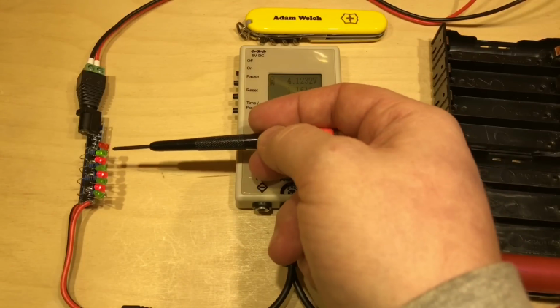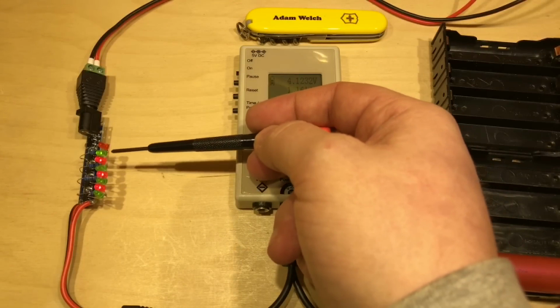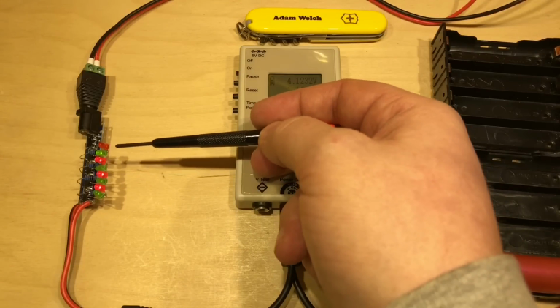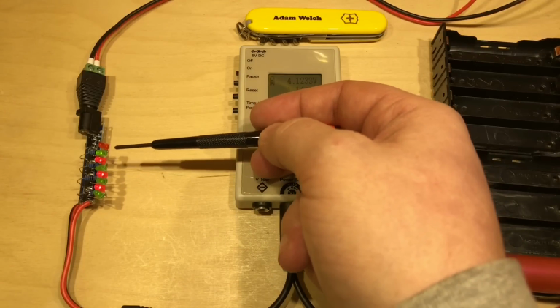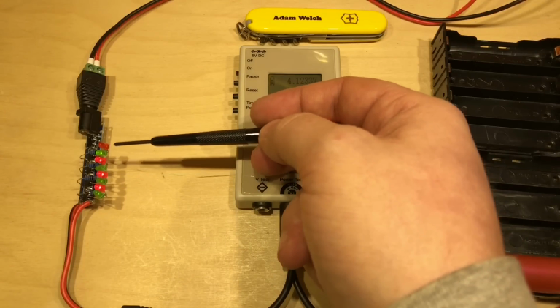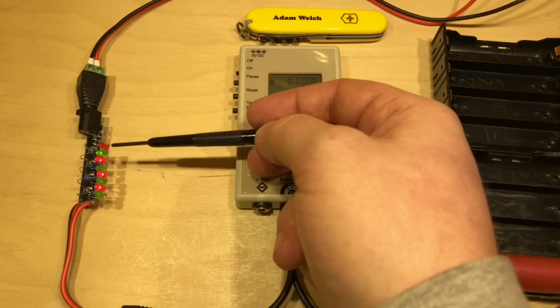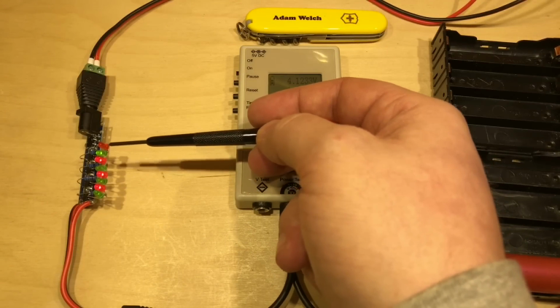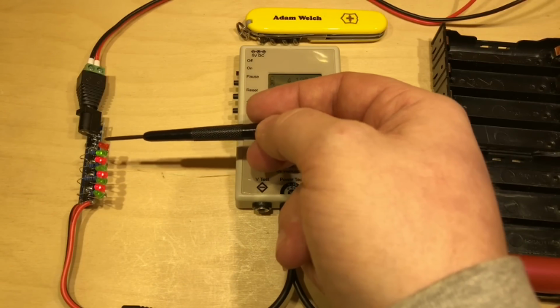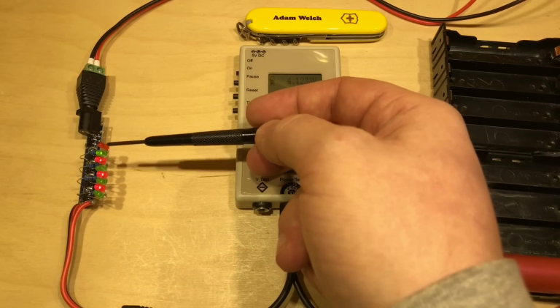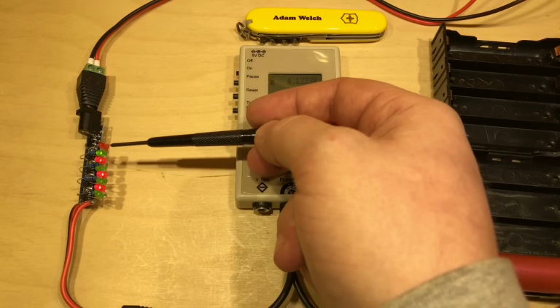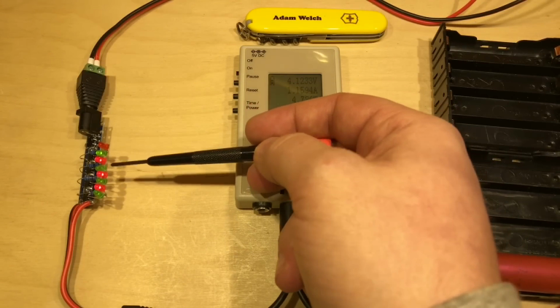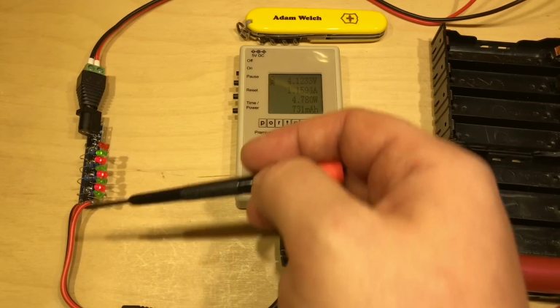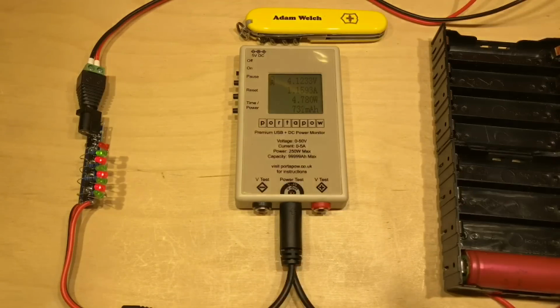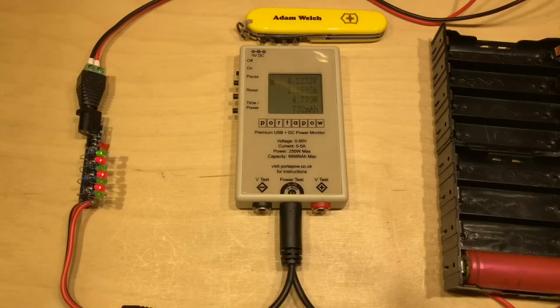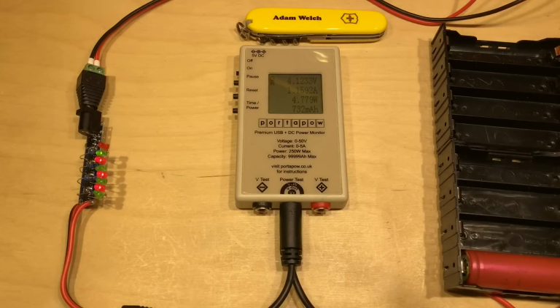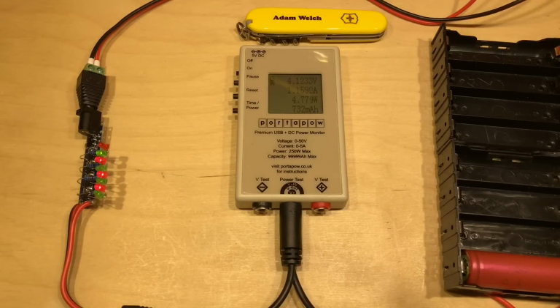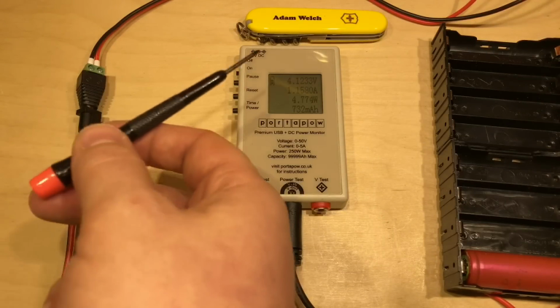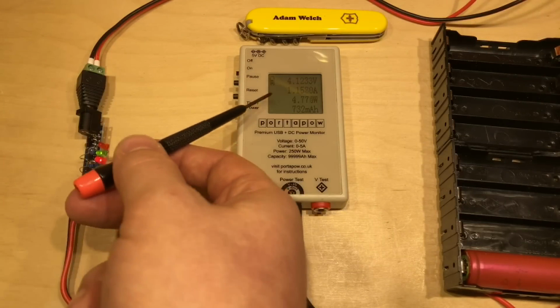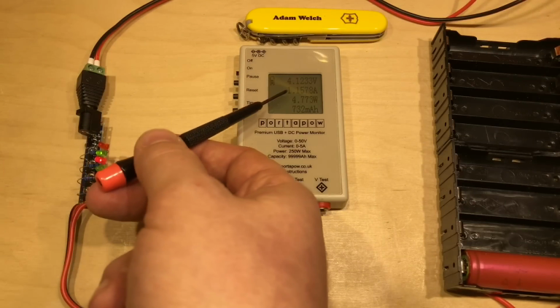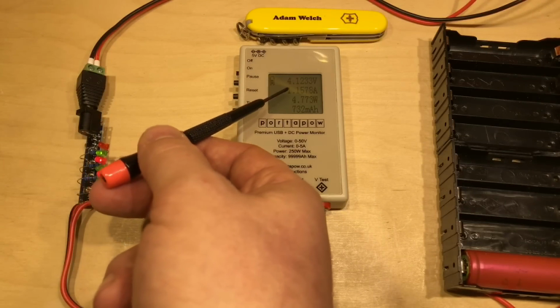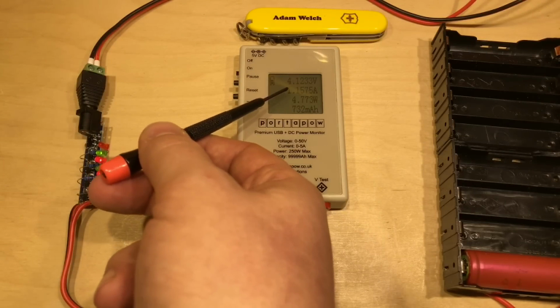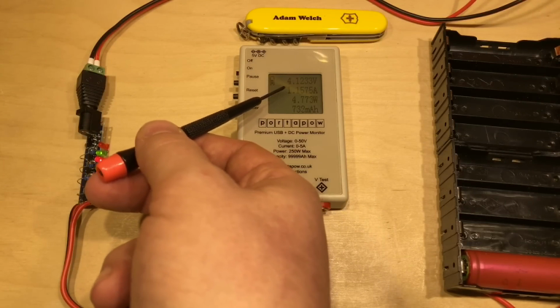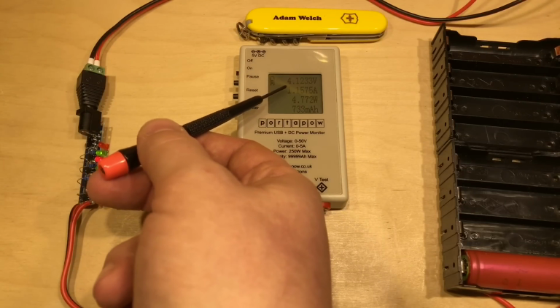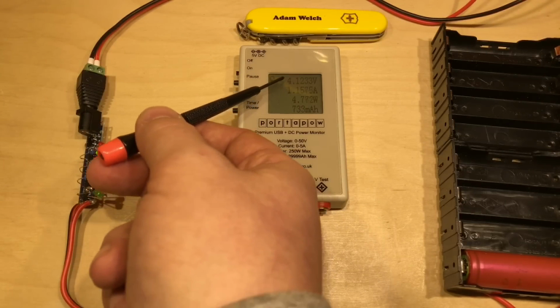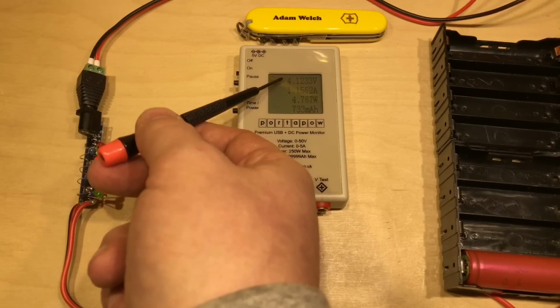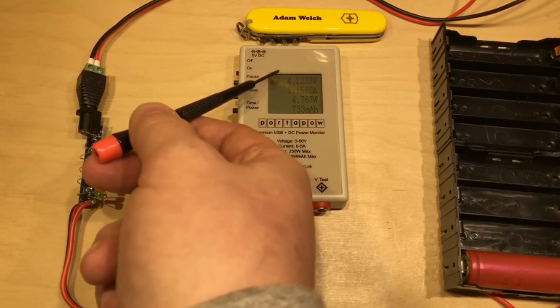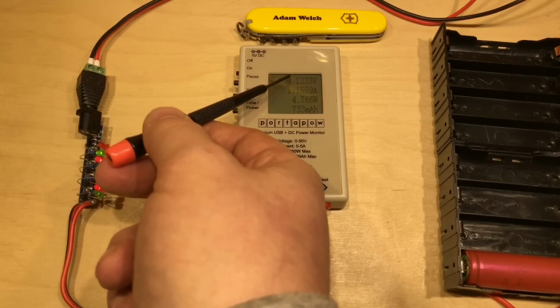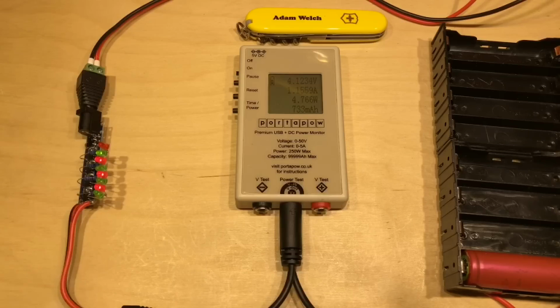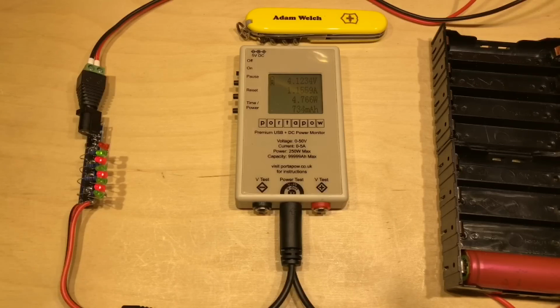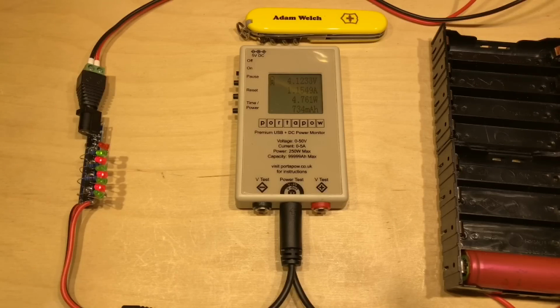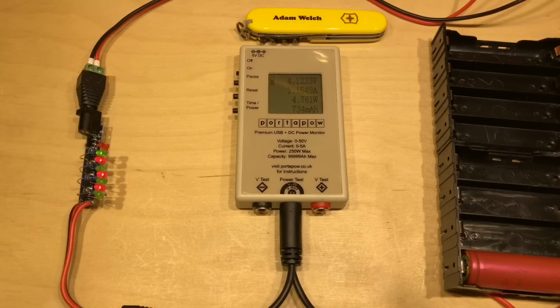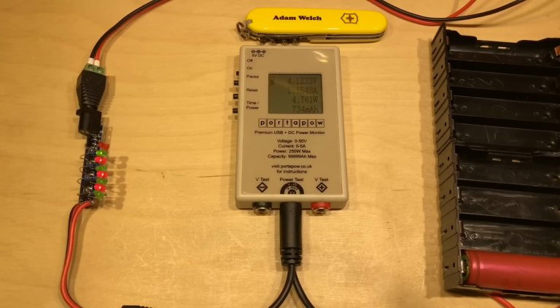And of course it's typical — not only have I missed the point where IC1 said the battery is charged while the other three continued charging, but it's also at a point where there's a higher current, at that same voltage of 4.12 volts.